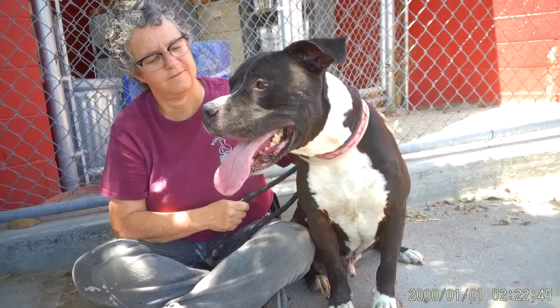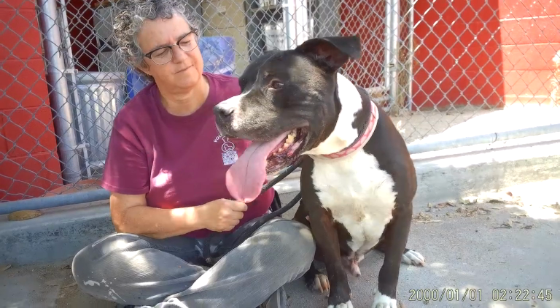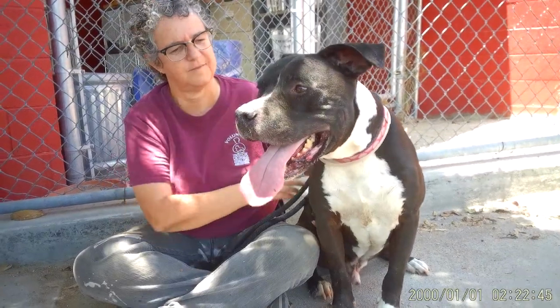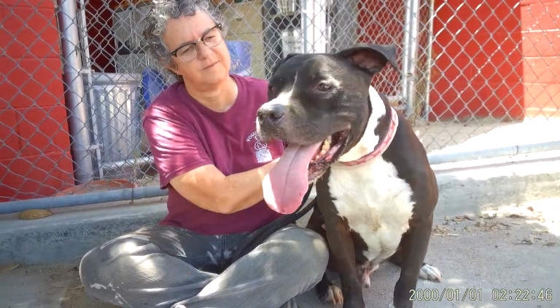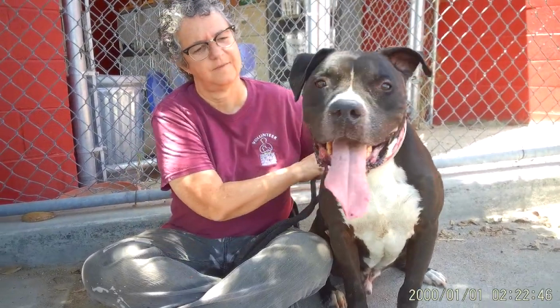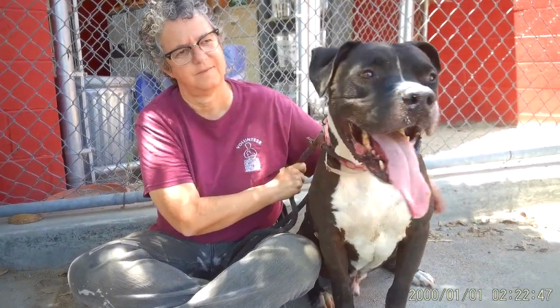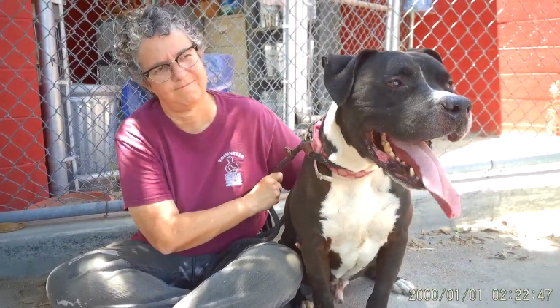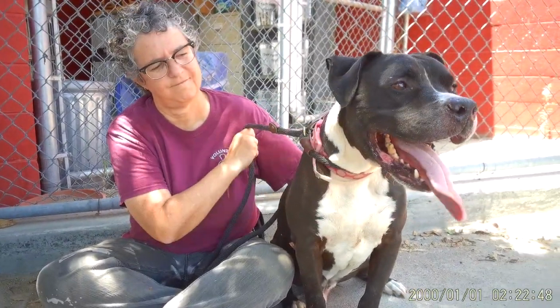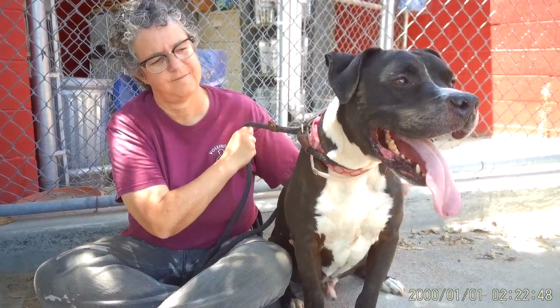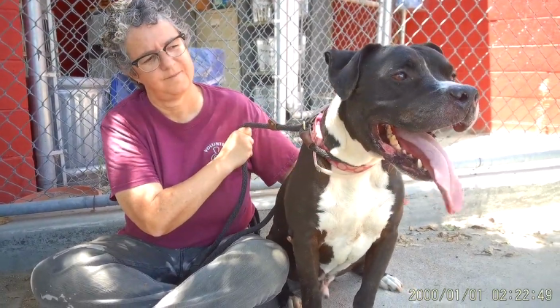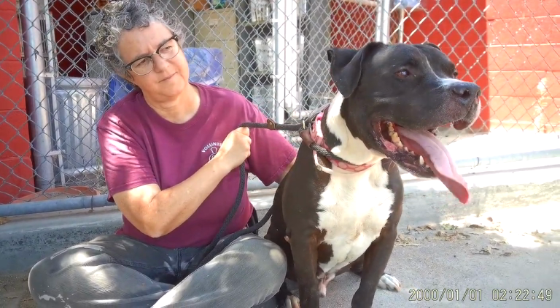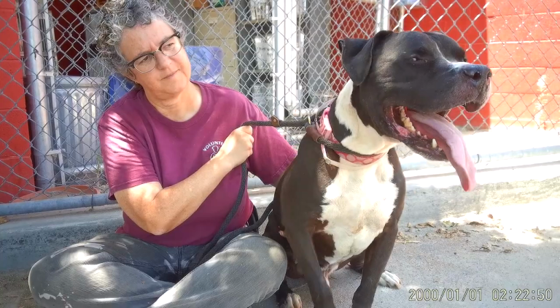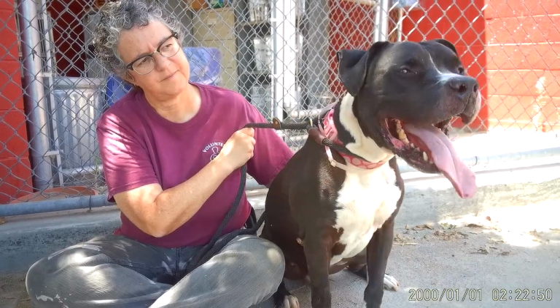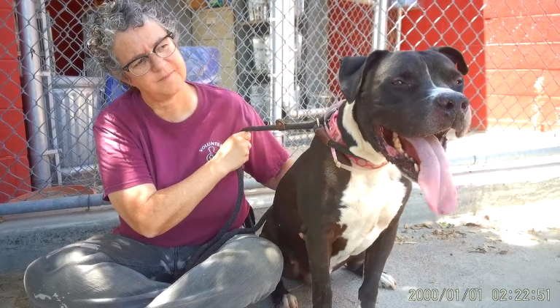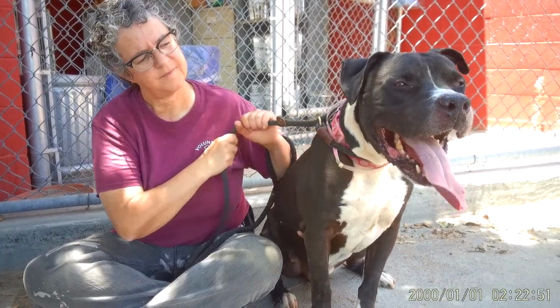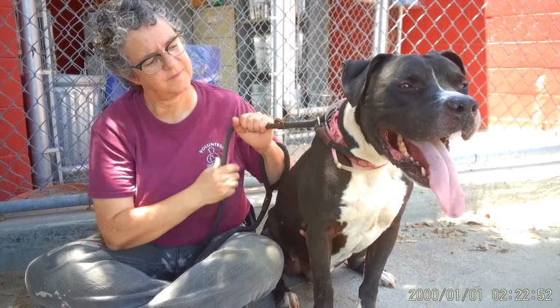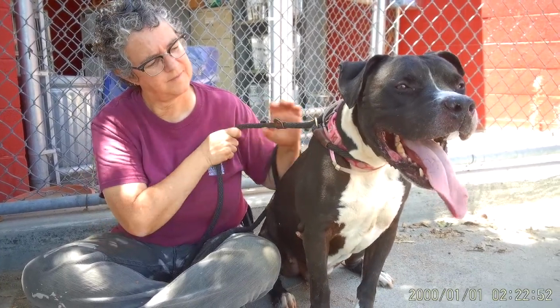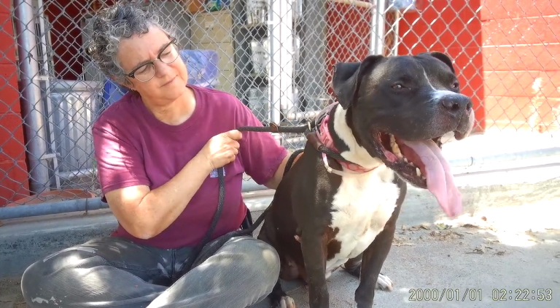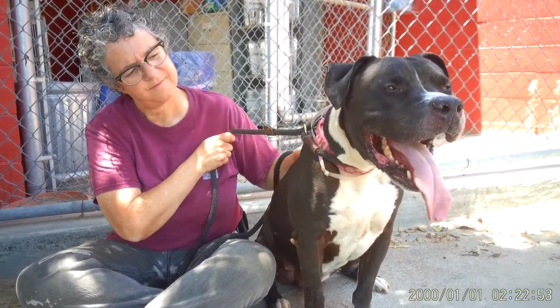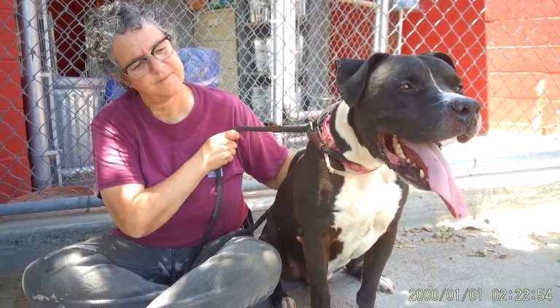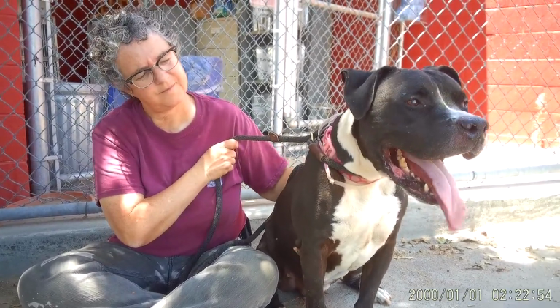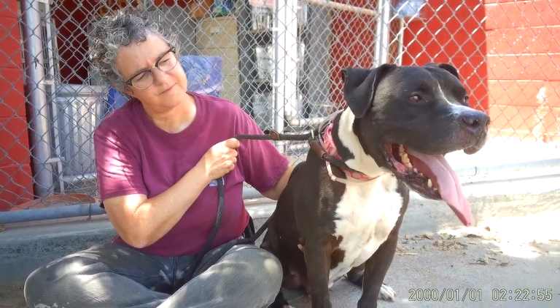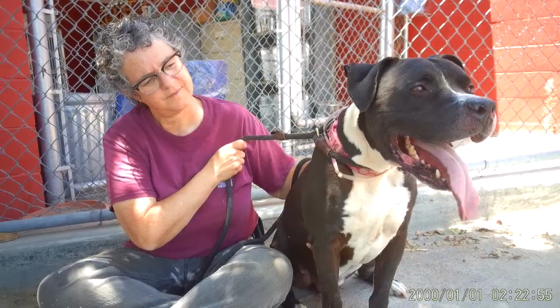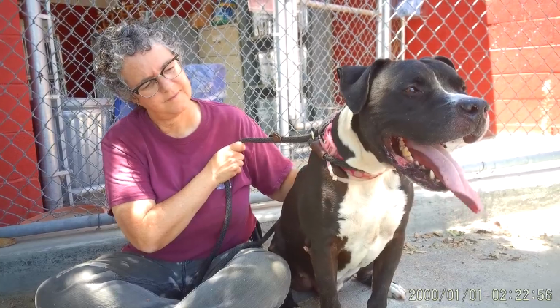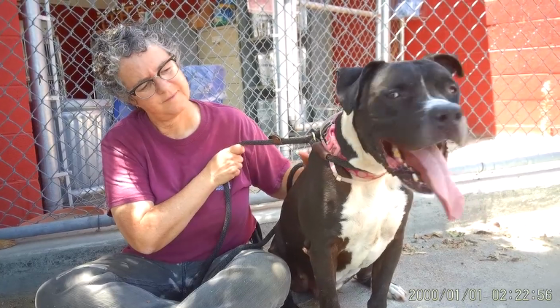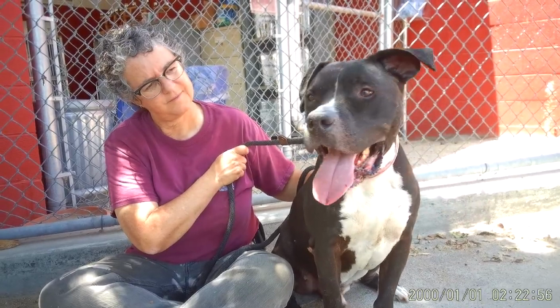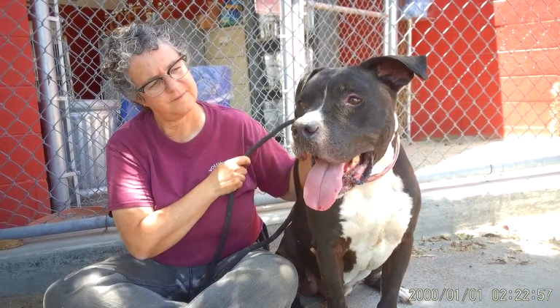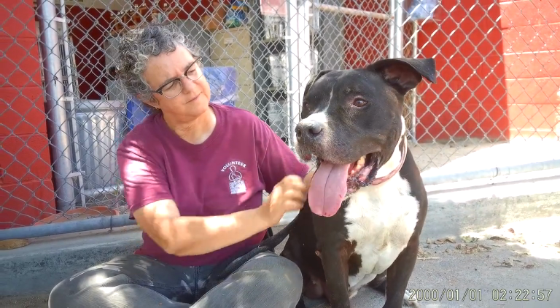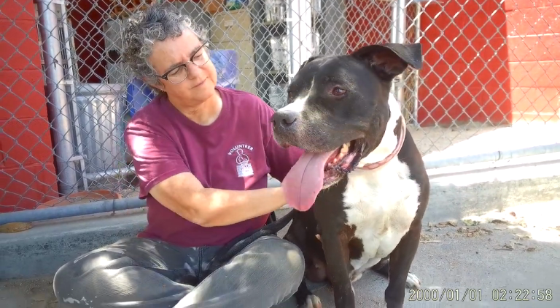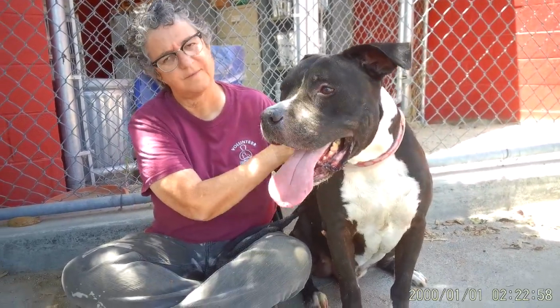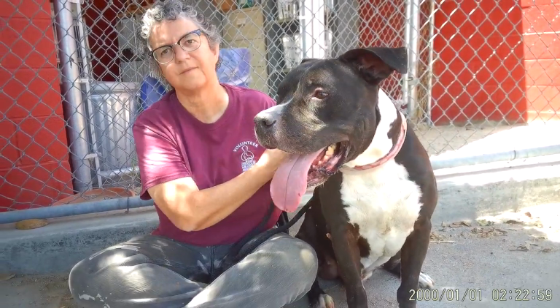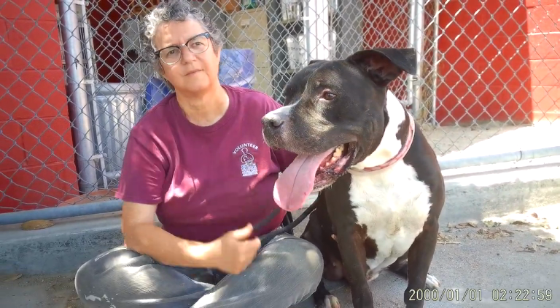This is Andy. Andy is a pit bull male. His number is 85291386. Andy is 65 pounds and he was brought in as an owner surrender on June 18th.